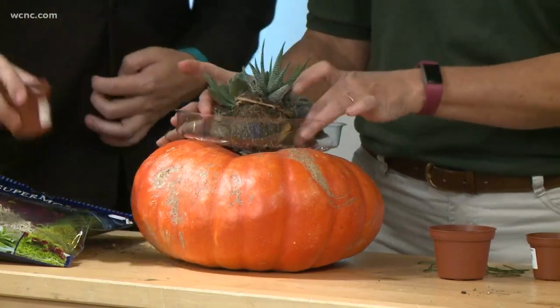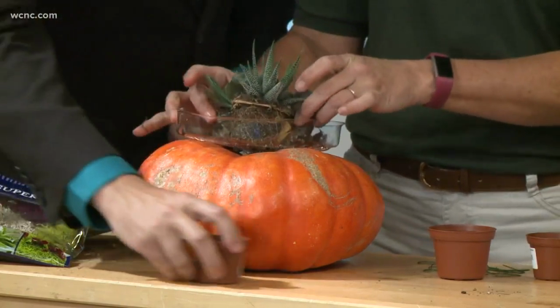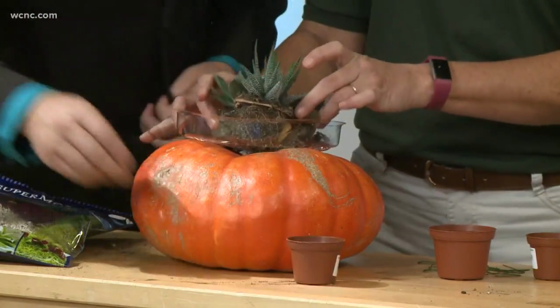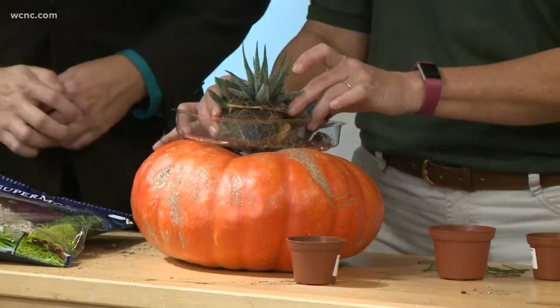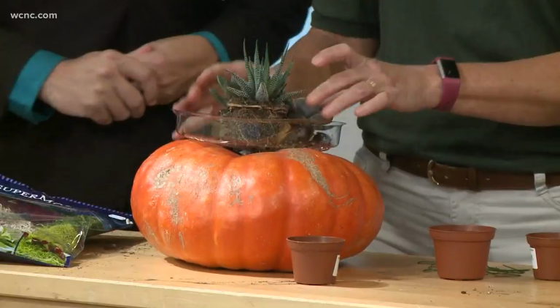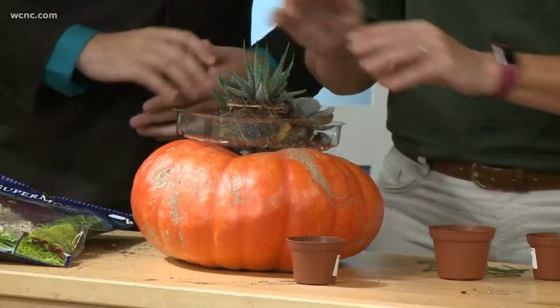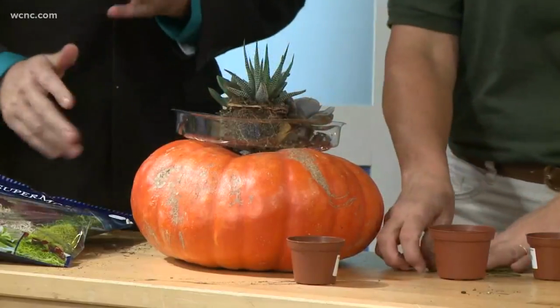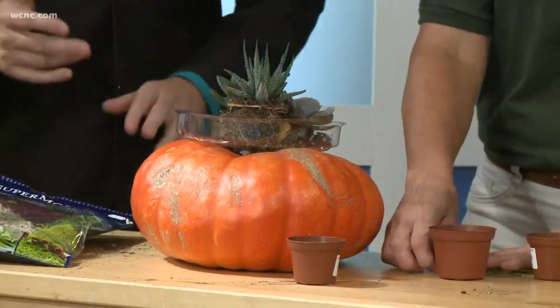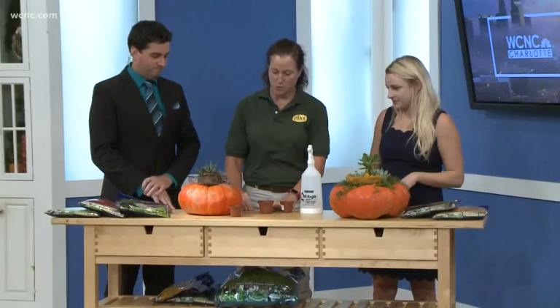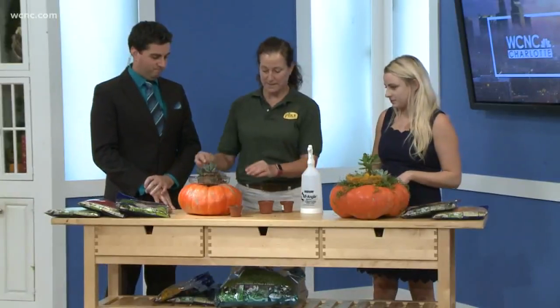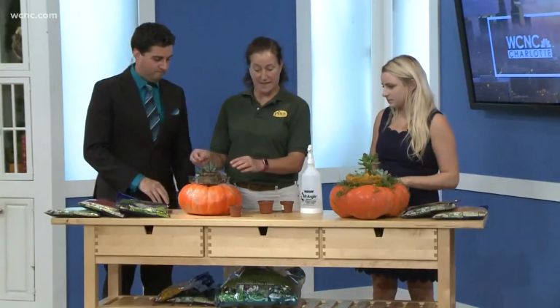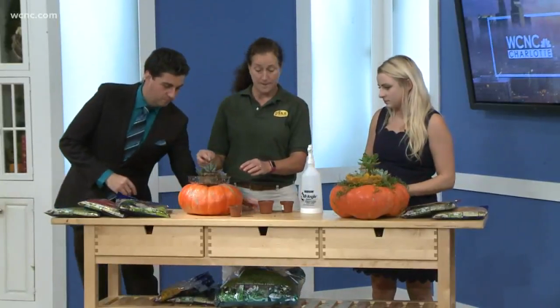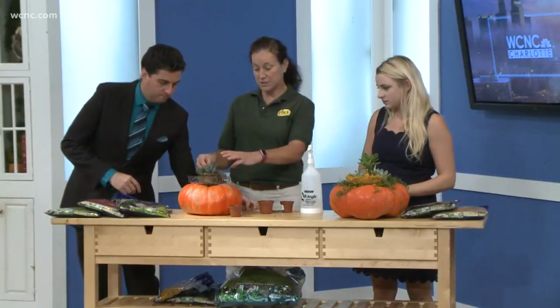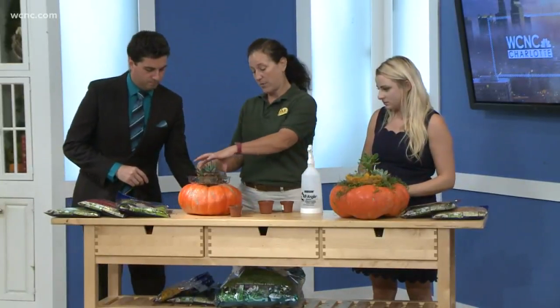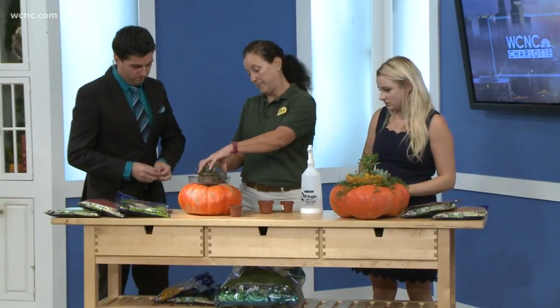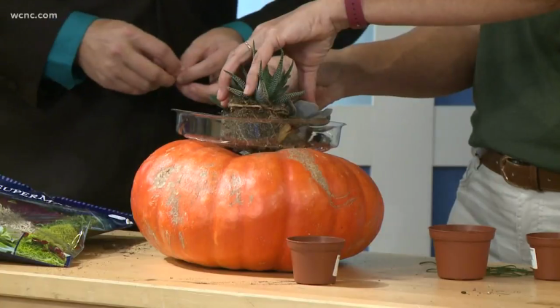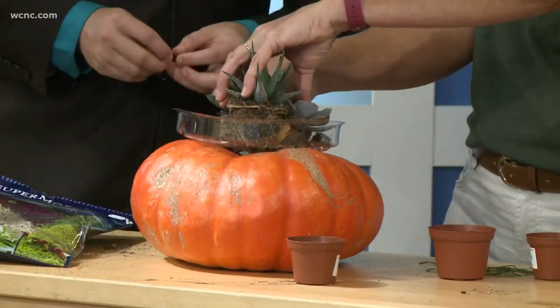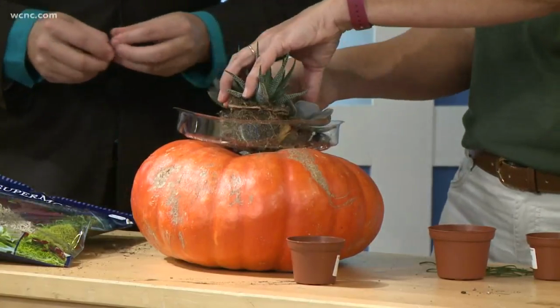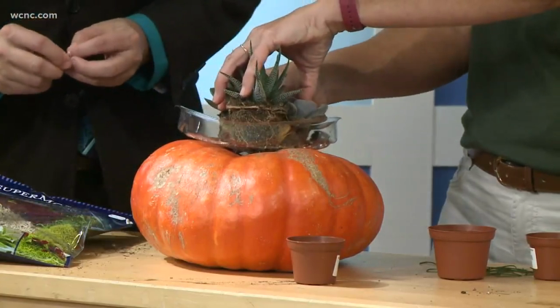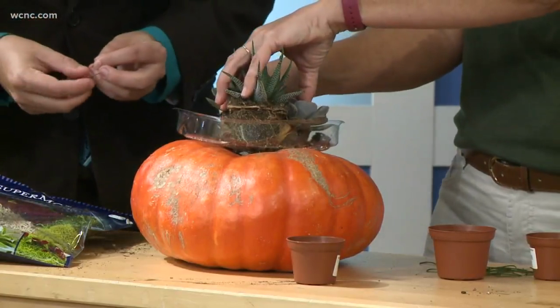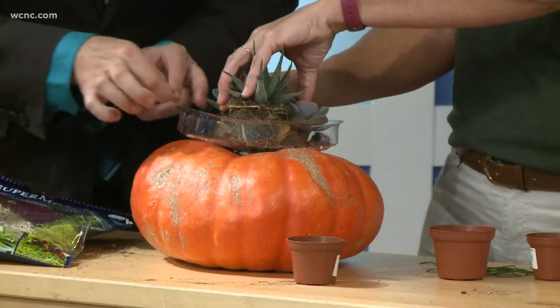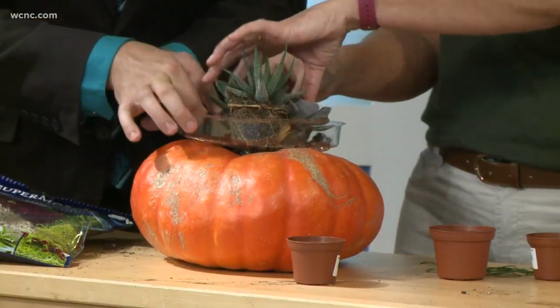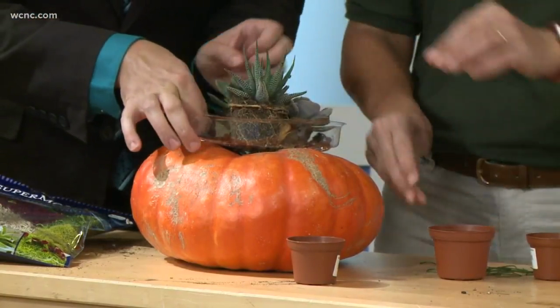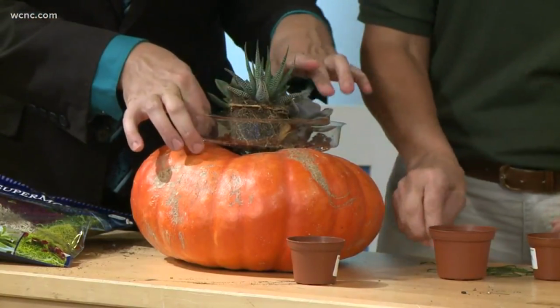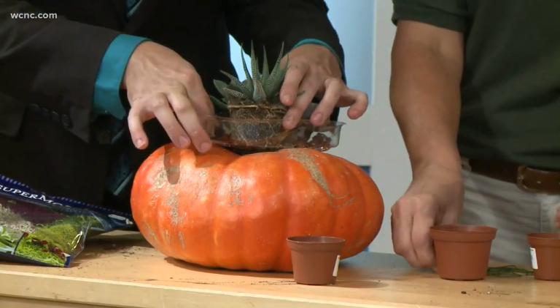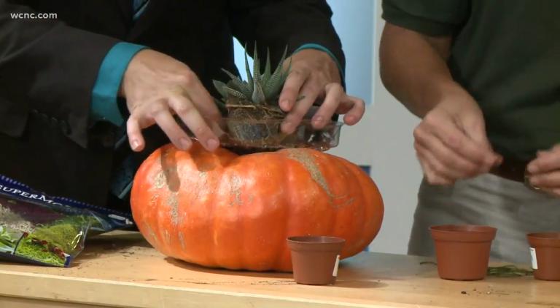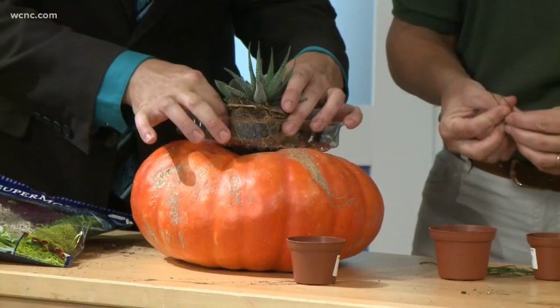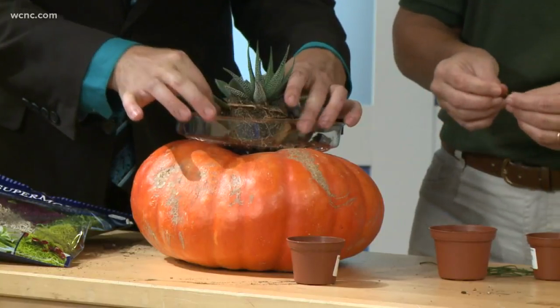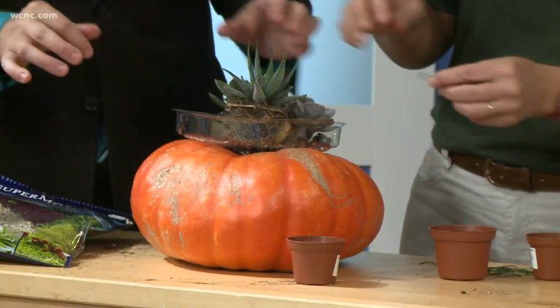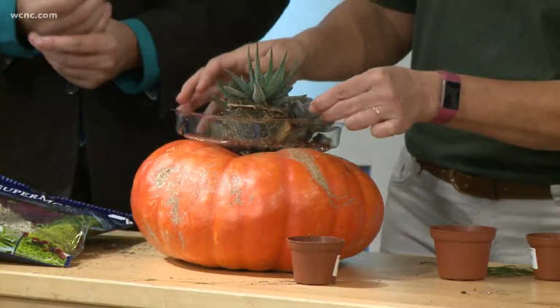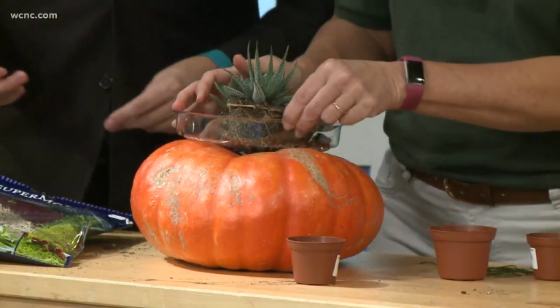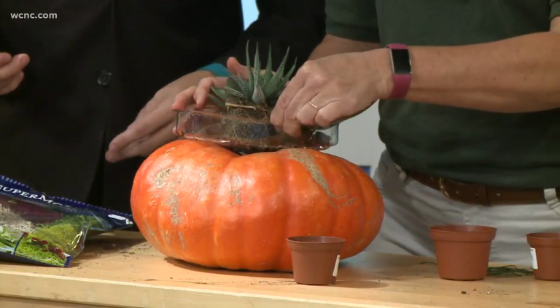You just pull them out of their little containers. You can display them any way you like, and then you're going to want to take your pins and sort of pin them together to hold them right at the soil level. I like the one you've done here — you can make it your own.